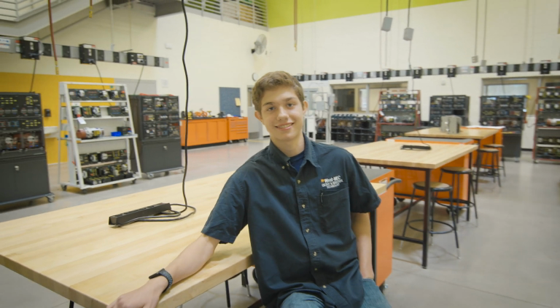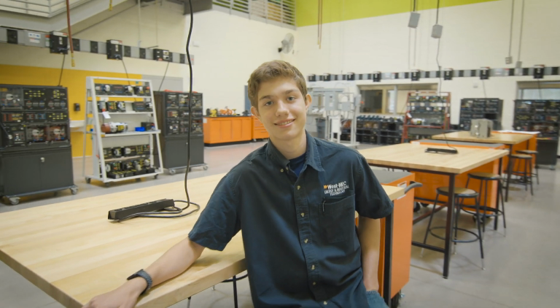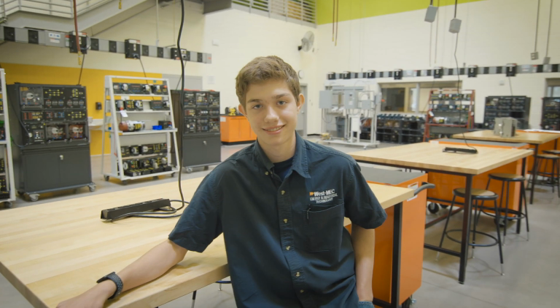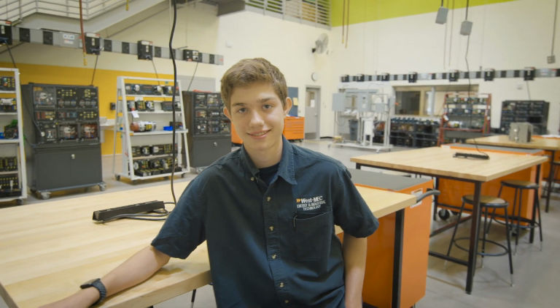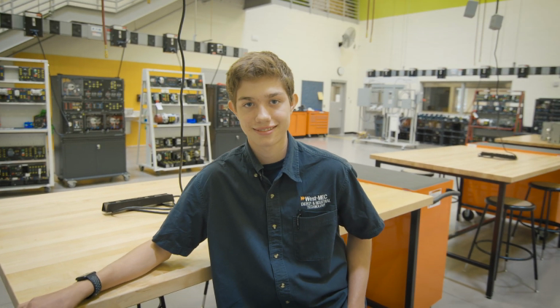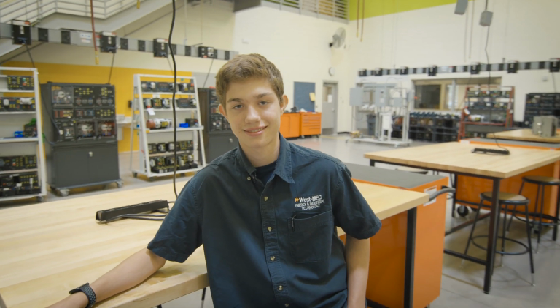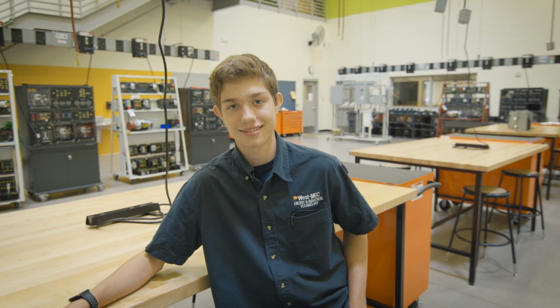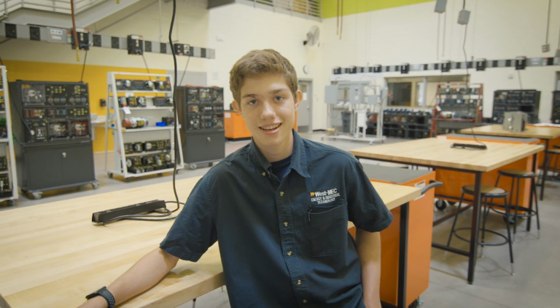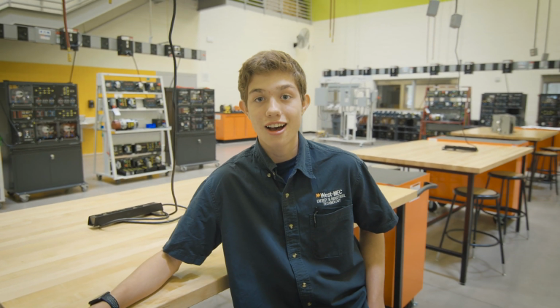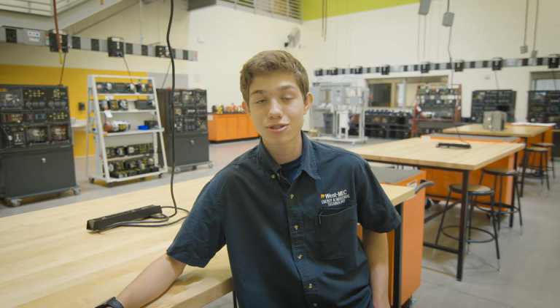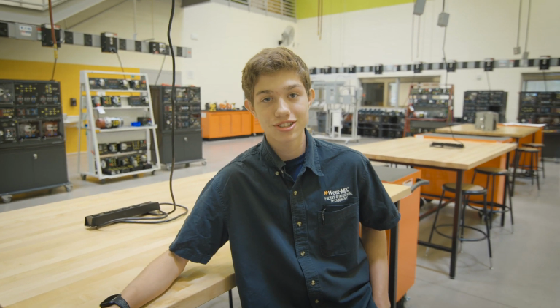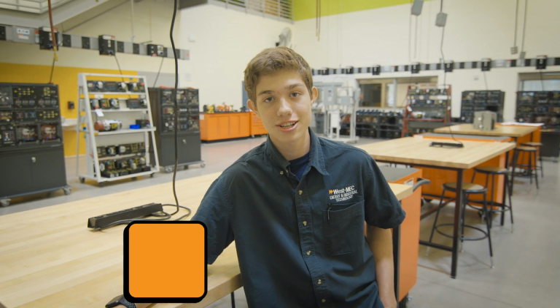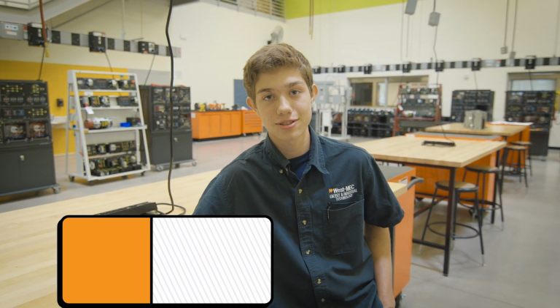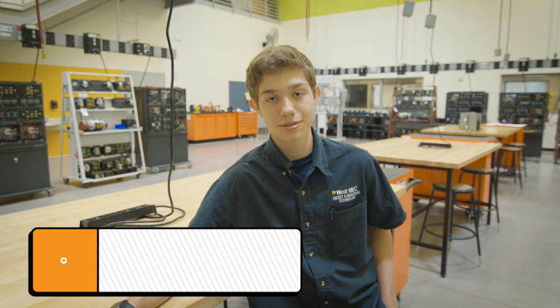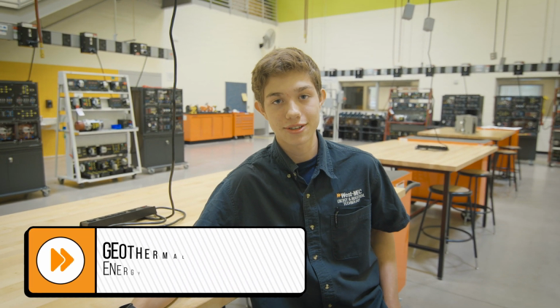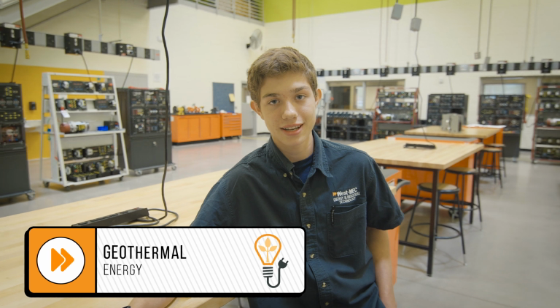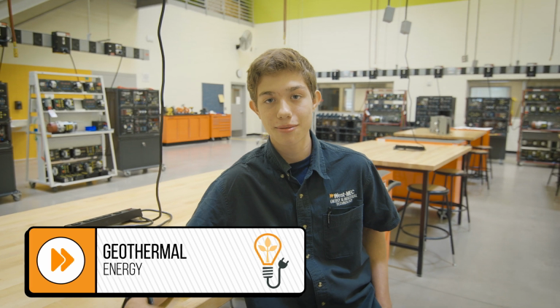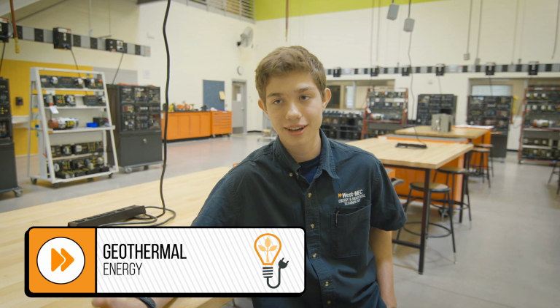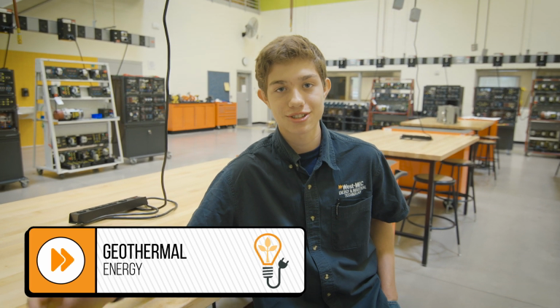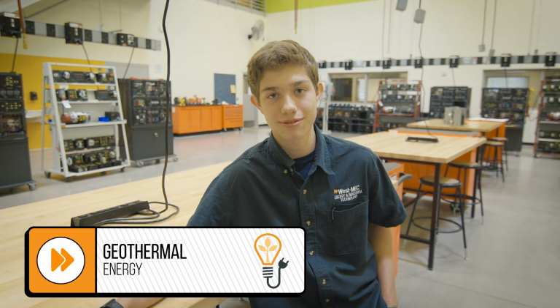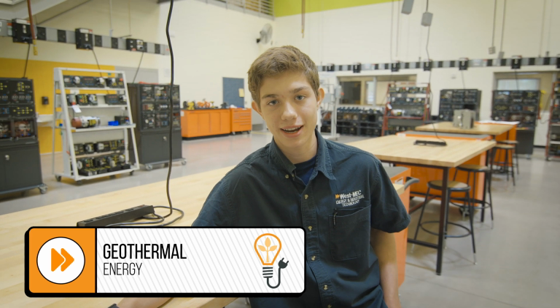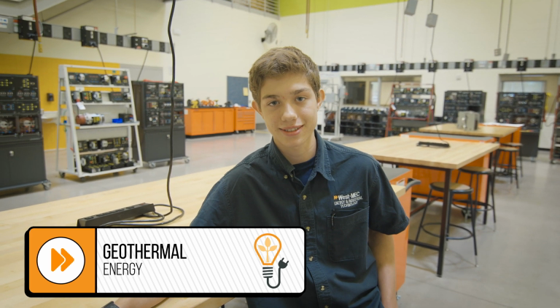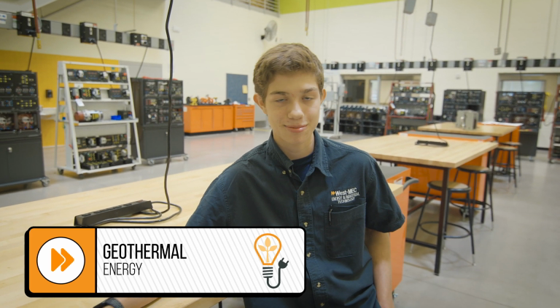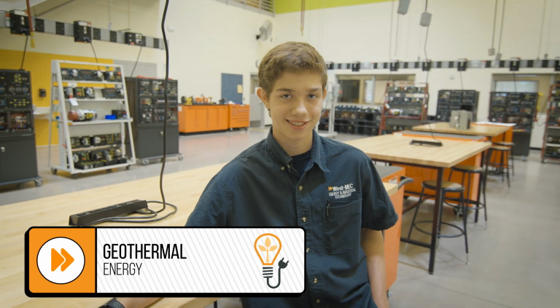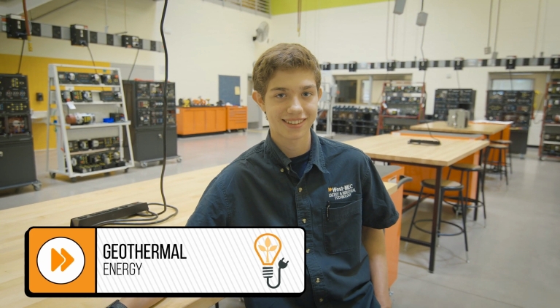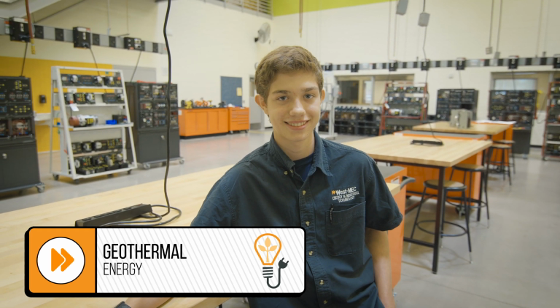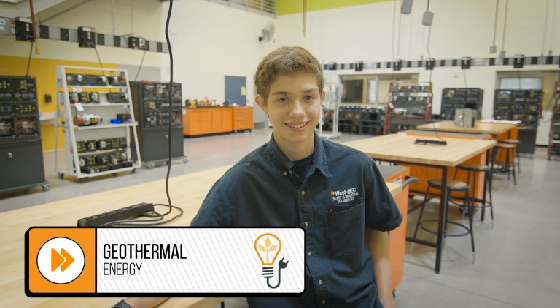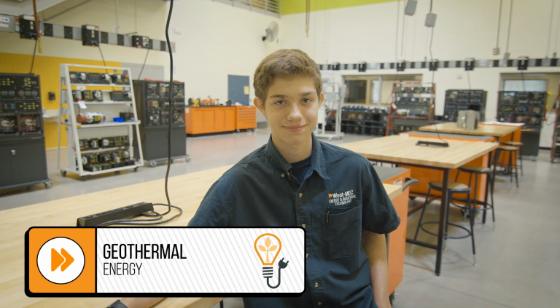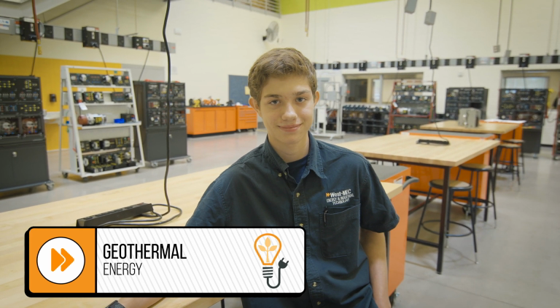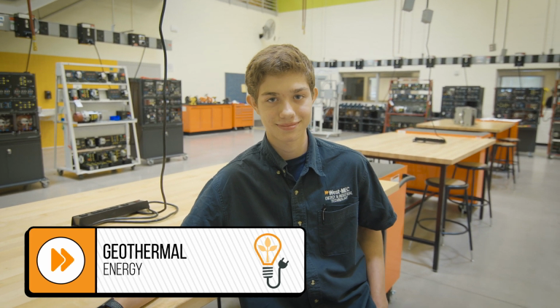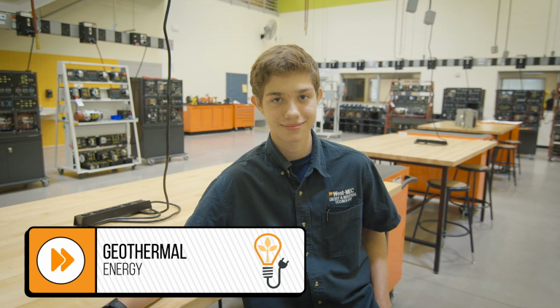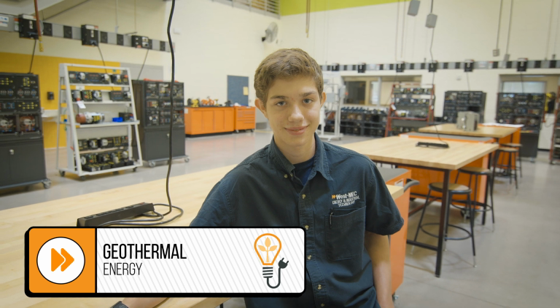What is the coolest thing that you have learned here at Westmec? Our teacher taught us about geothermal energy and how we can create electricity from the ground, so that was pretty intriguing. Wow, that sounds really tech heavy. Yeah.